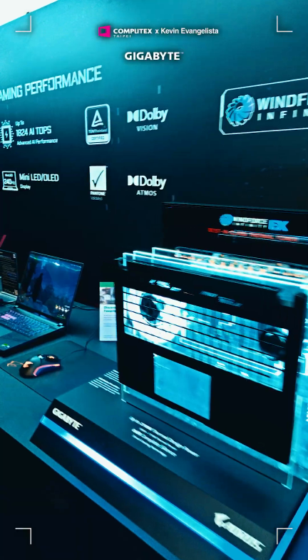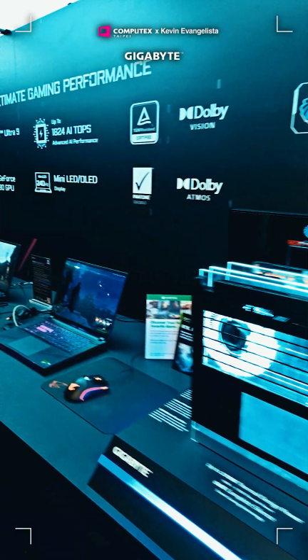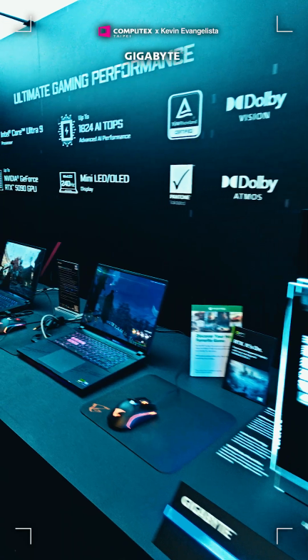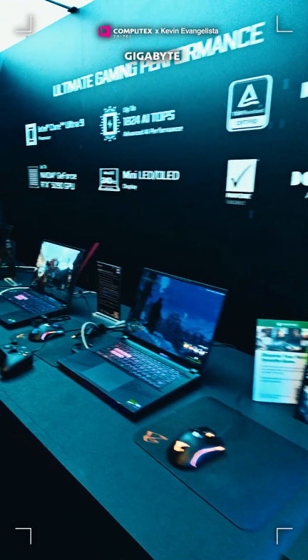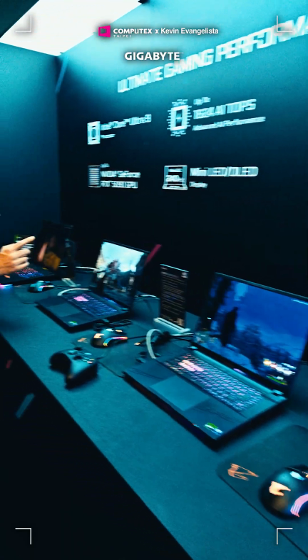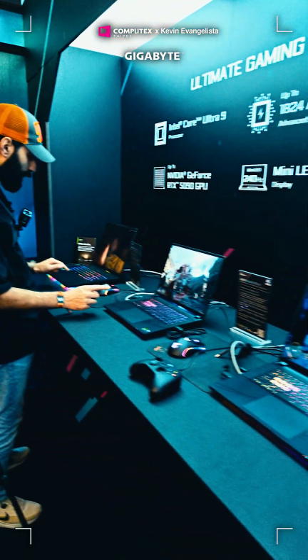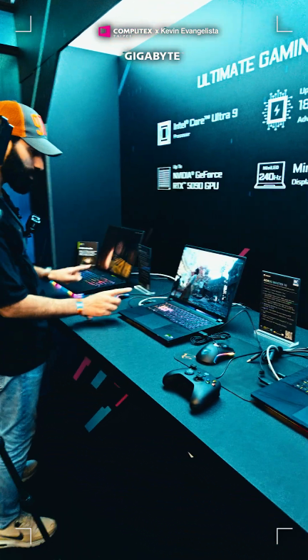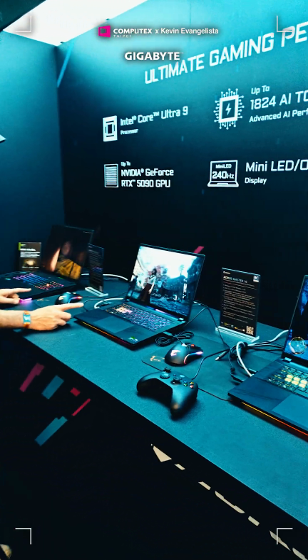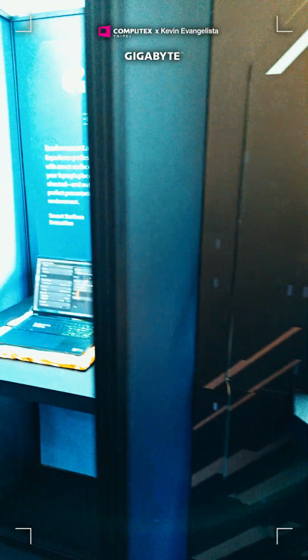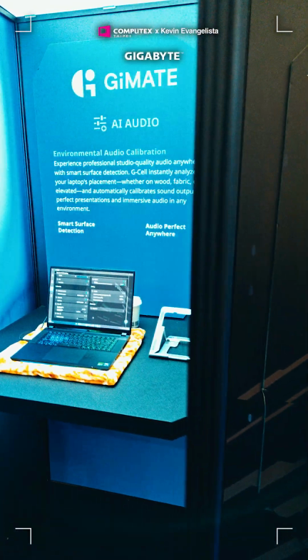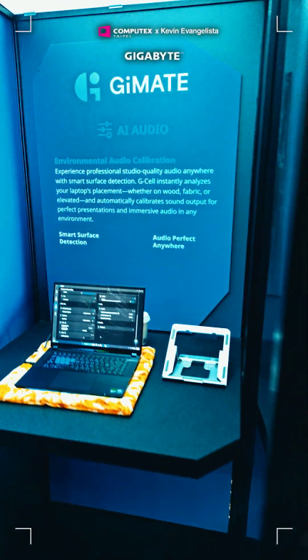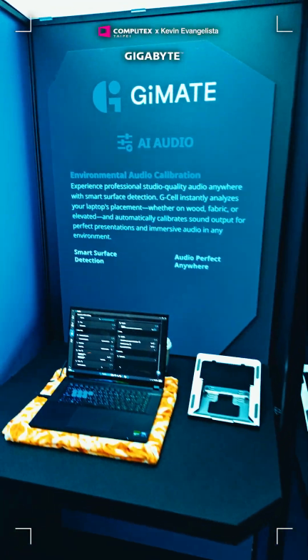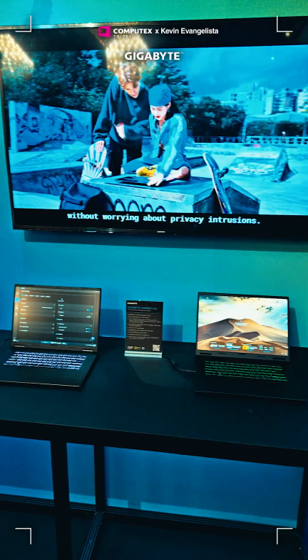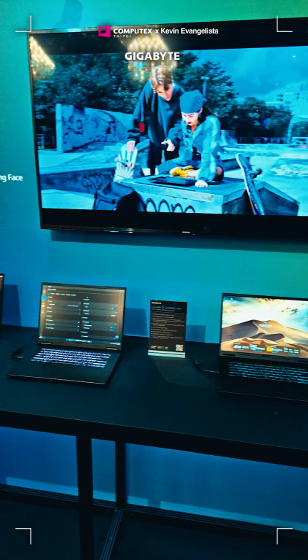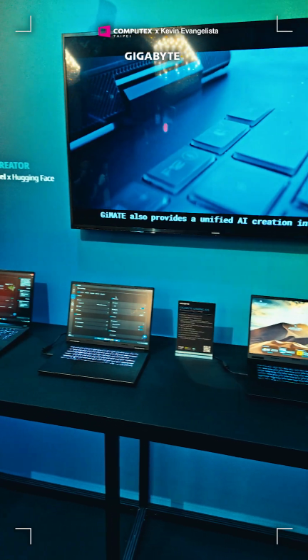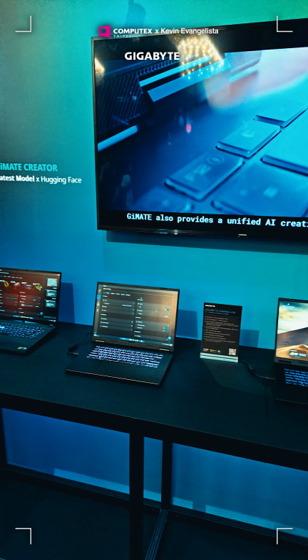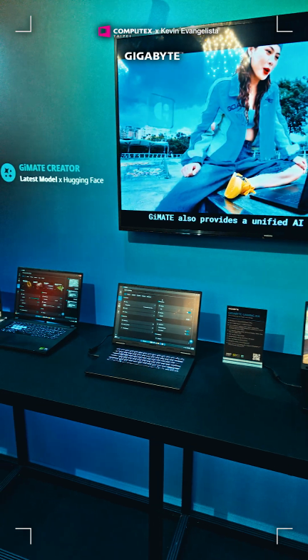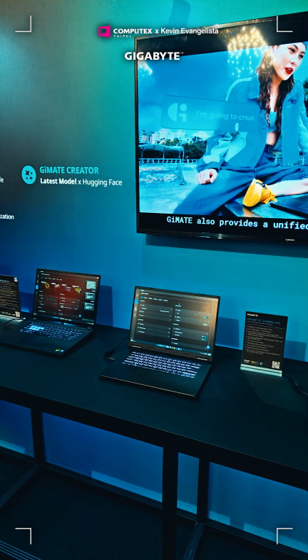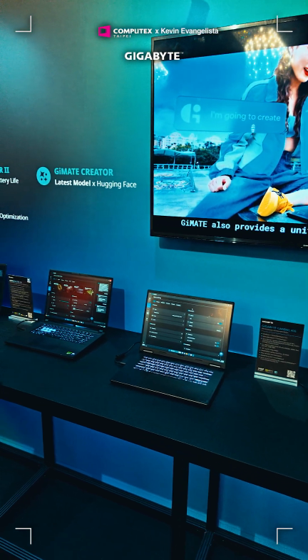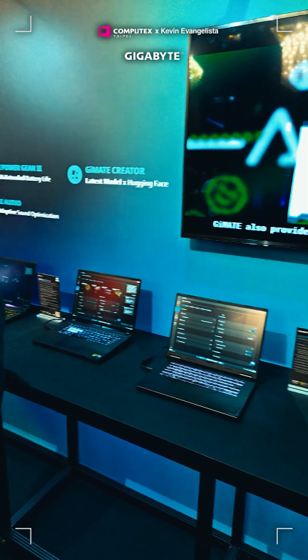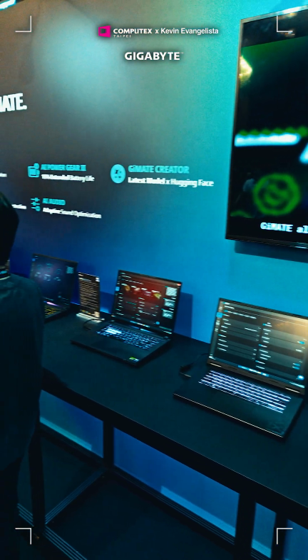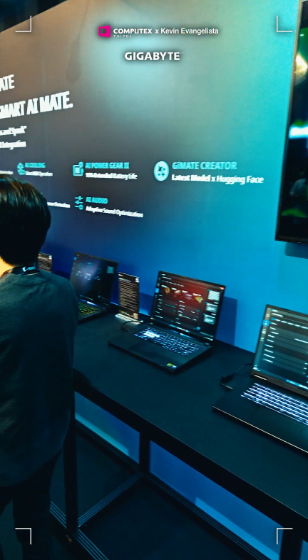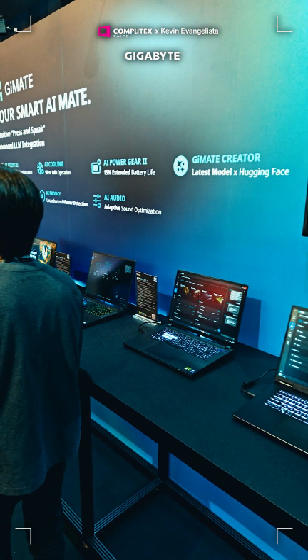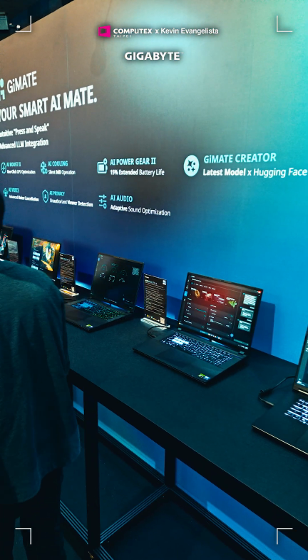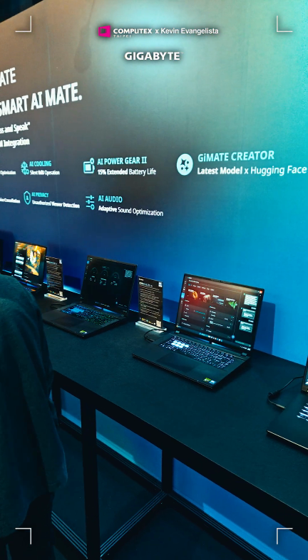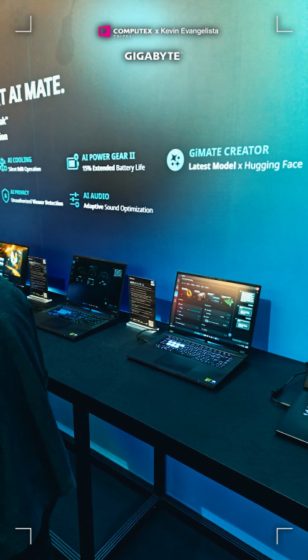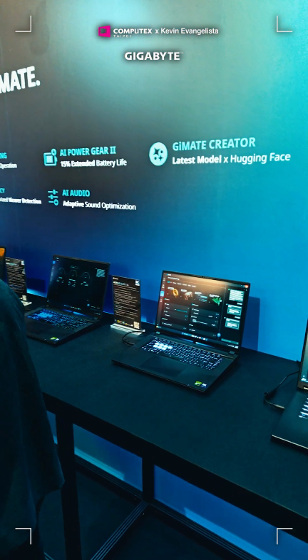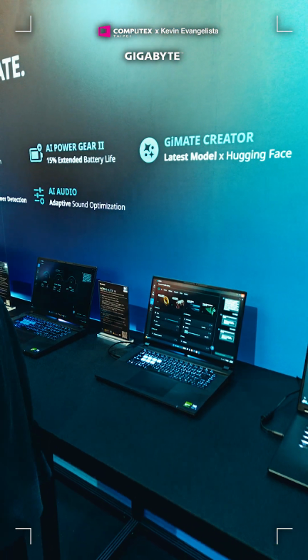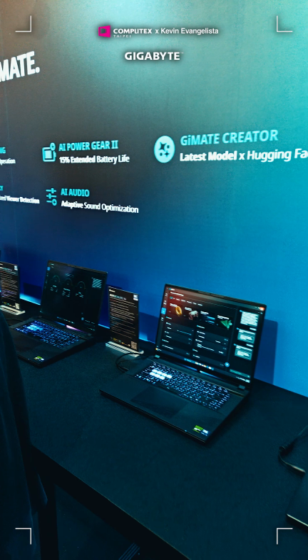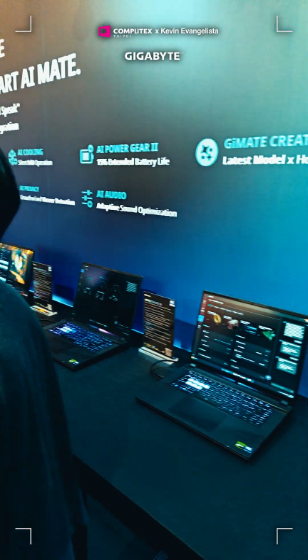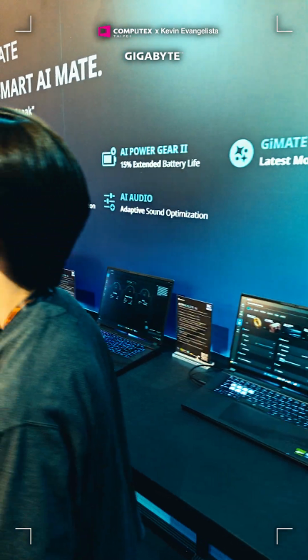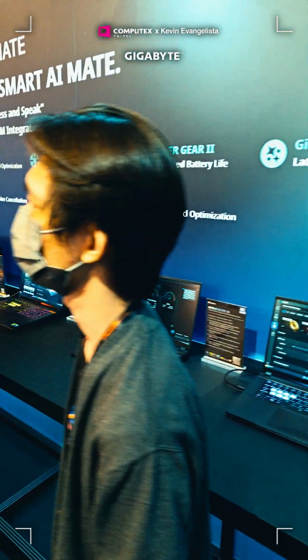Gigabyte and EUROS showcased their latest AI-powered laptops like the Gaming A16 Pro, Gaming A18, Aero X16, and the EUROS Master 16 and 18. These are some of the most powerful laptops available to try out at Computex.